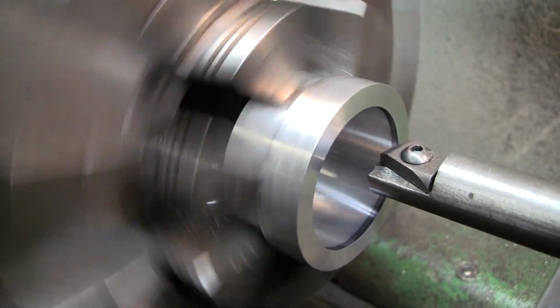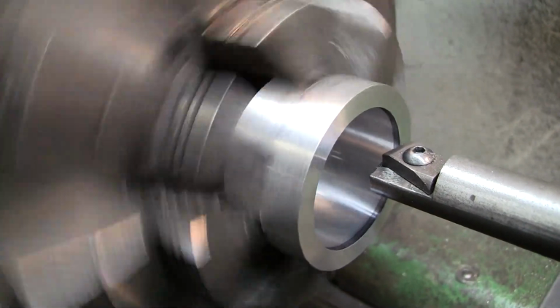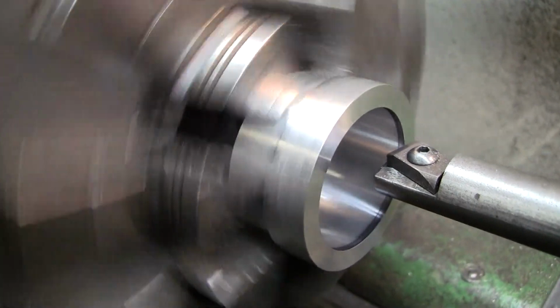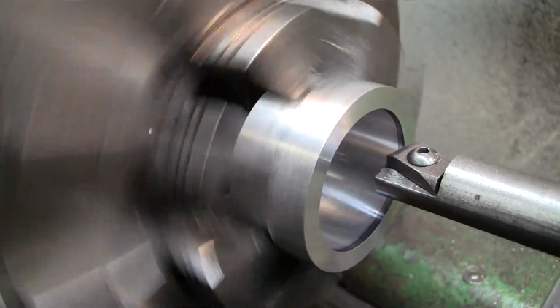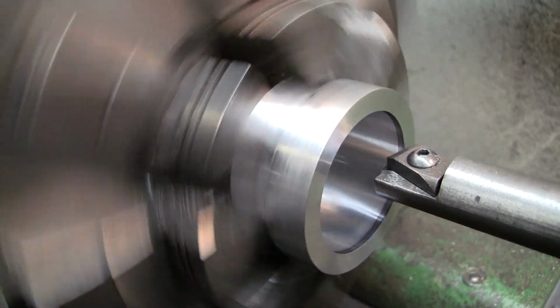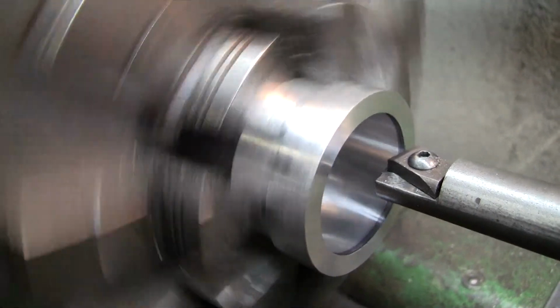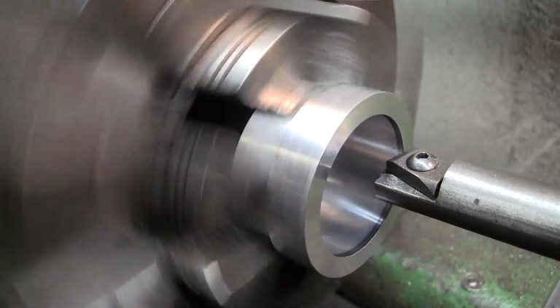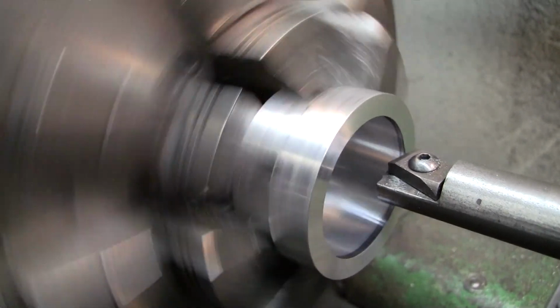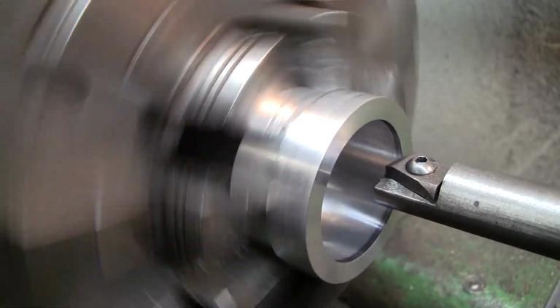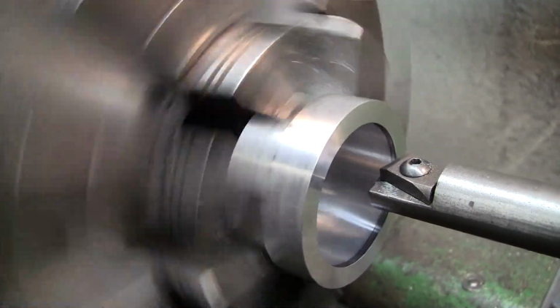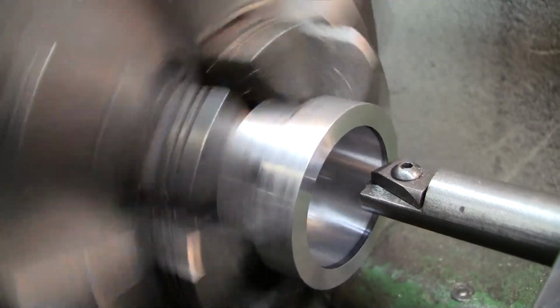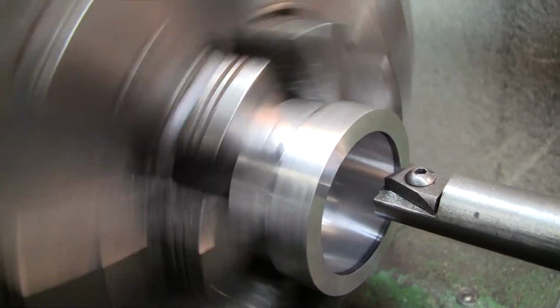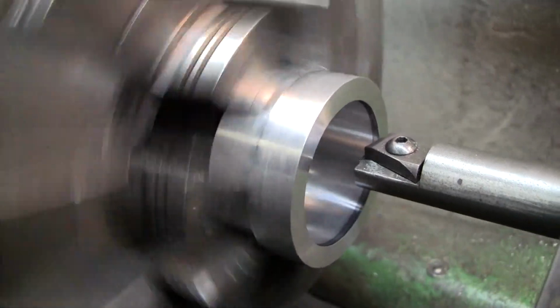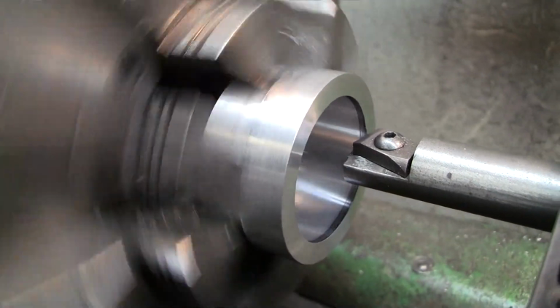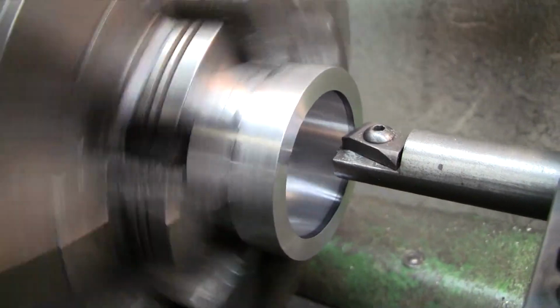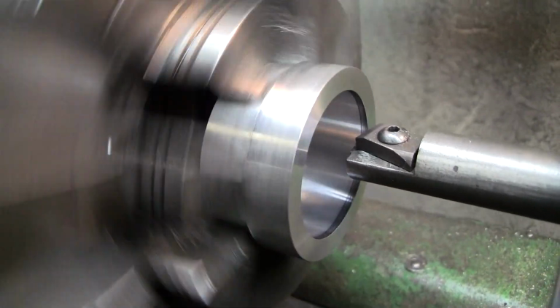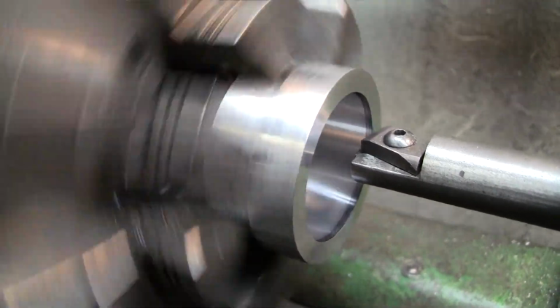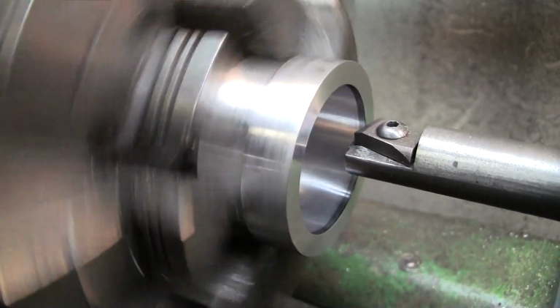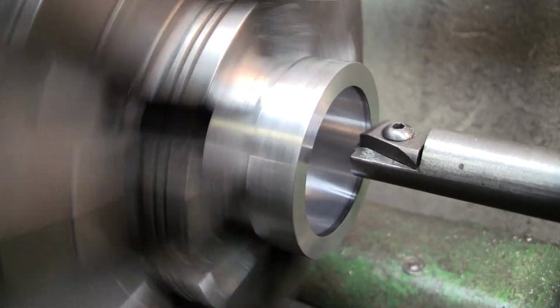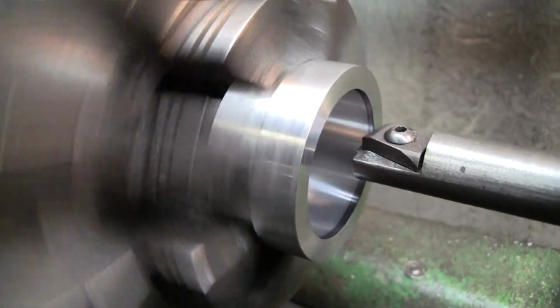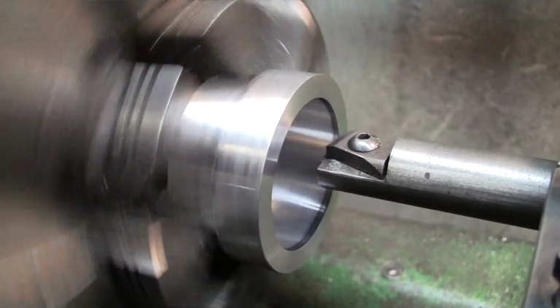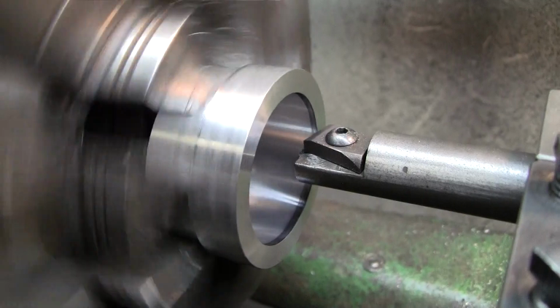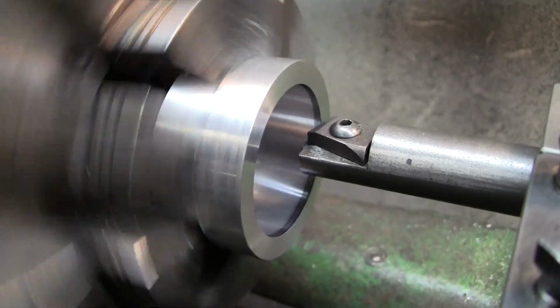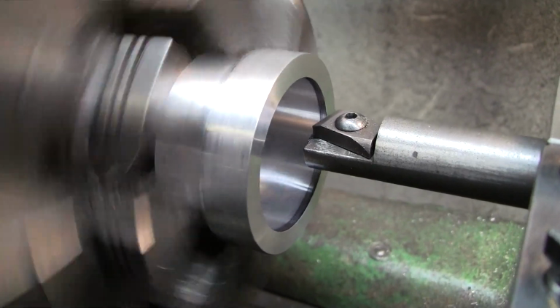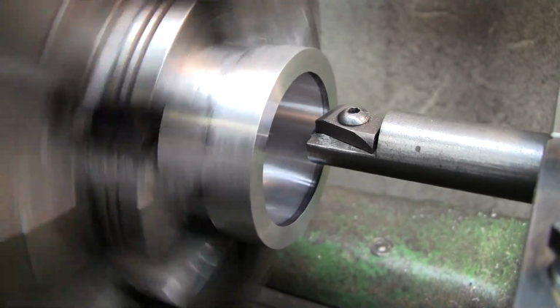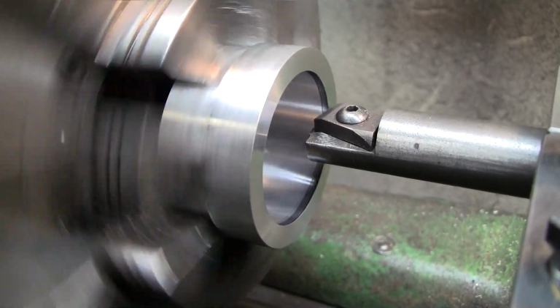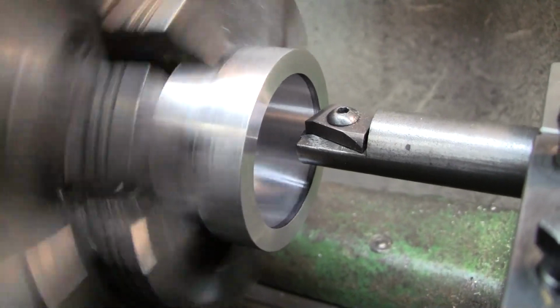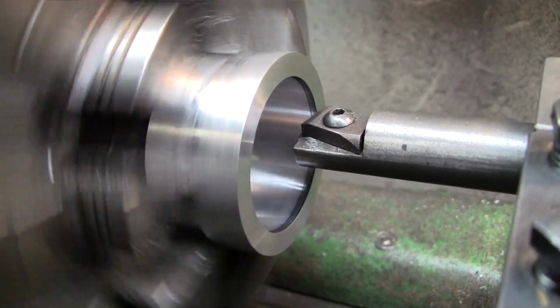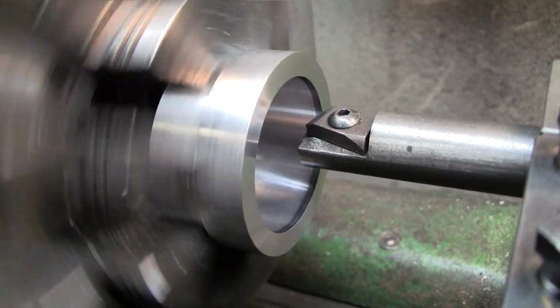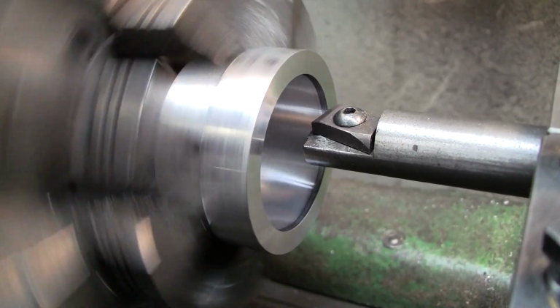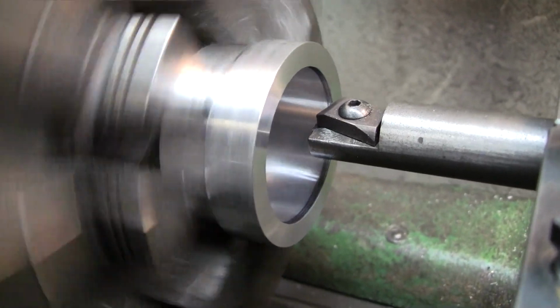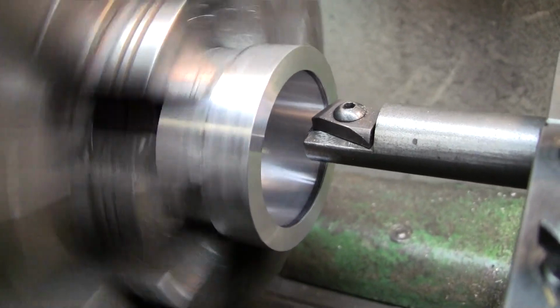I'm going to engage the power feed now and see what happens. I've moved it probably not even a full thickness of a line and I want to see if I end up cutting anything more.